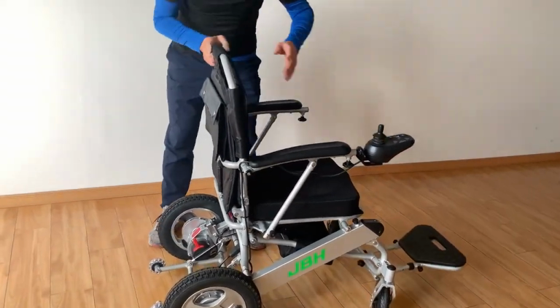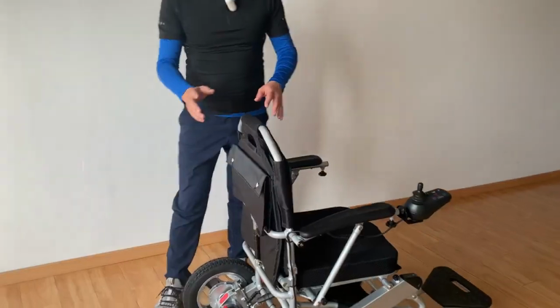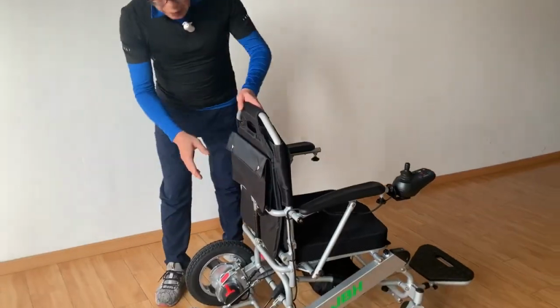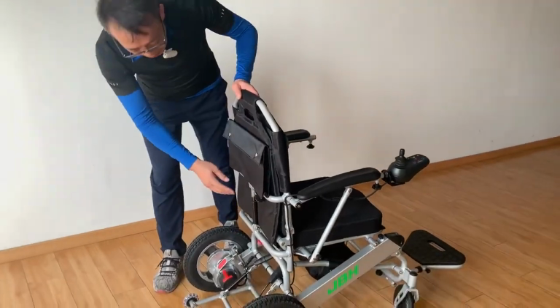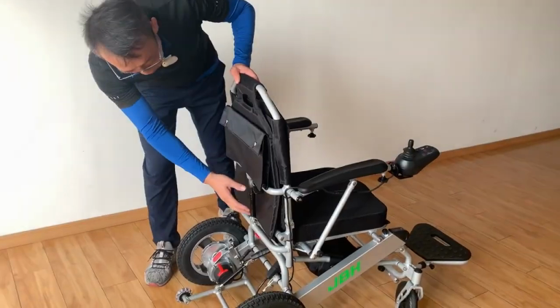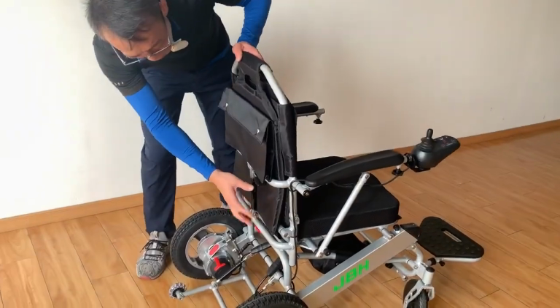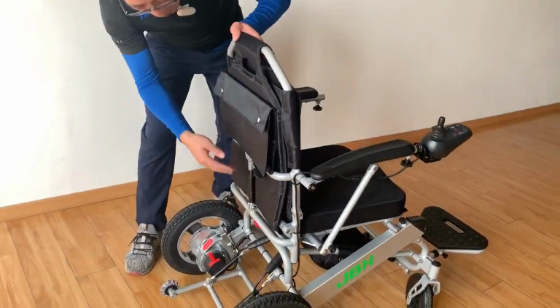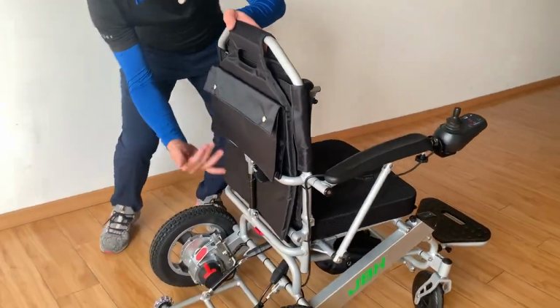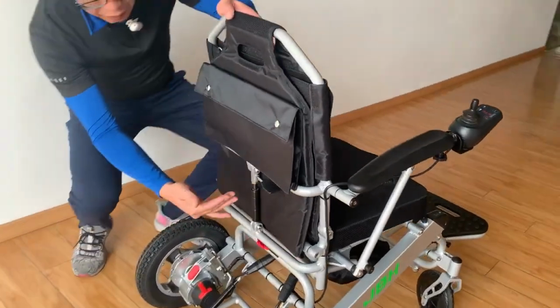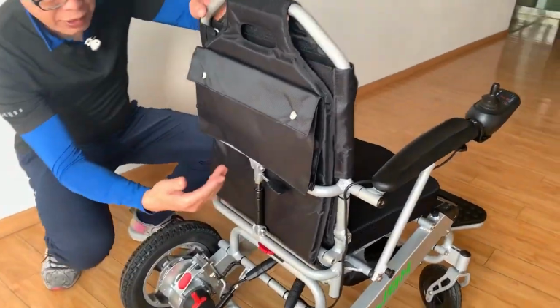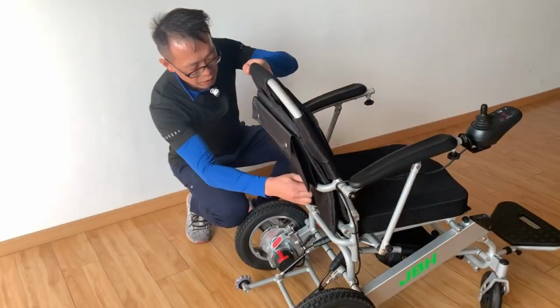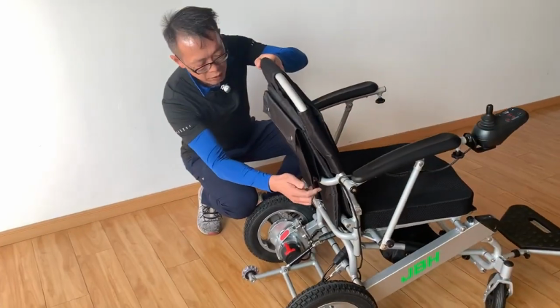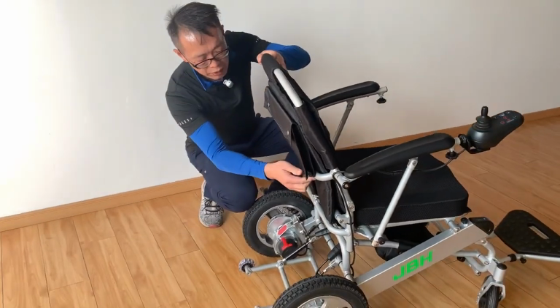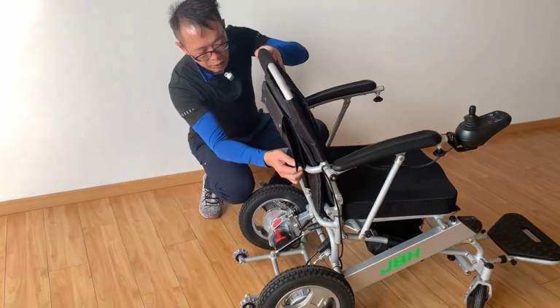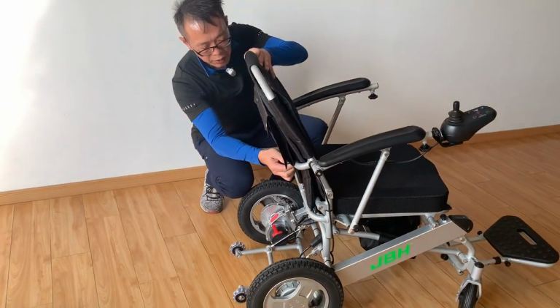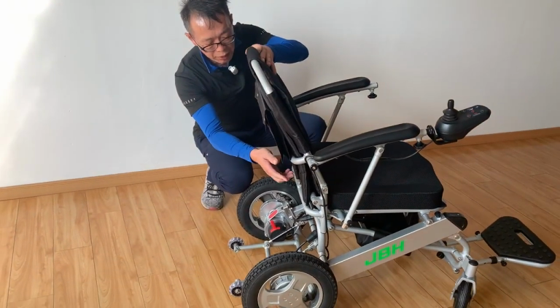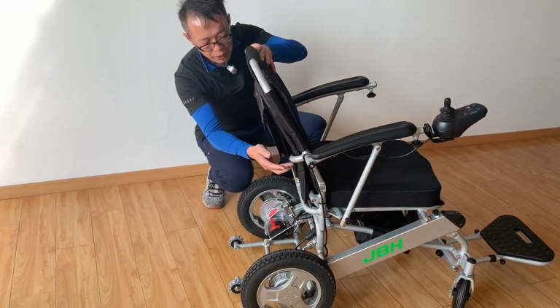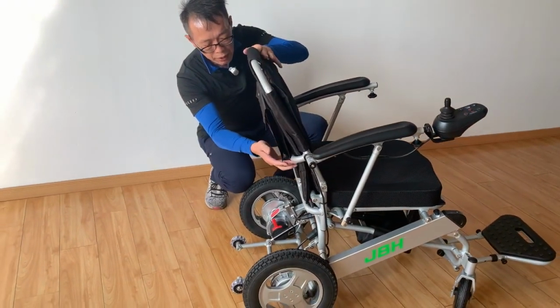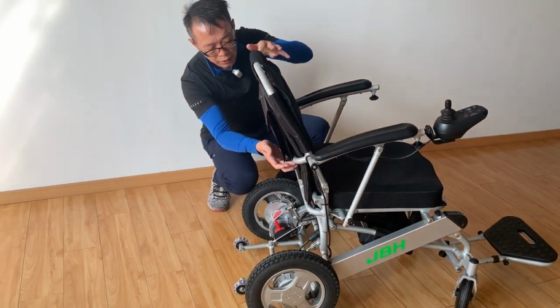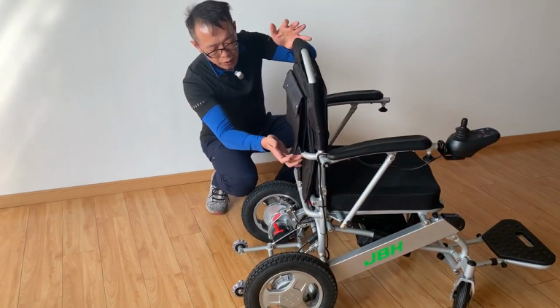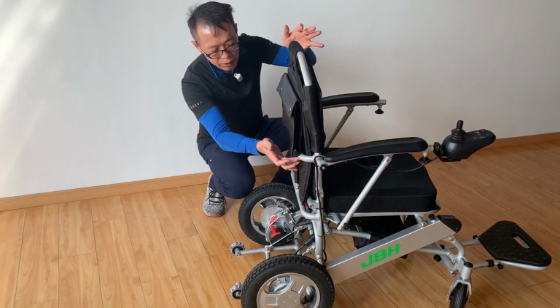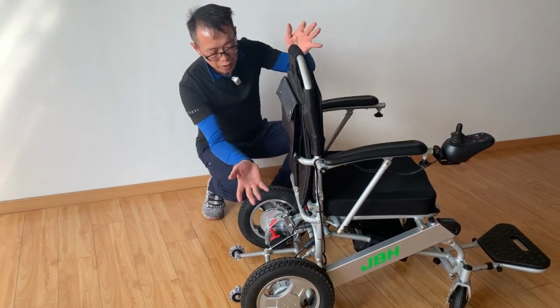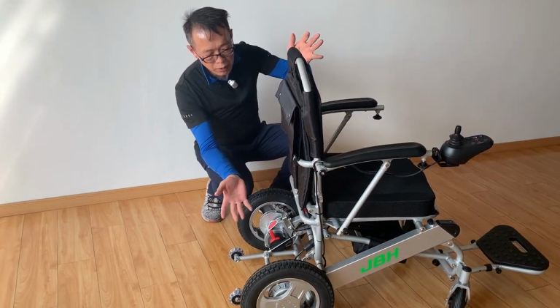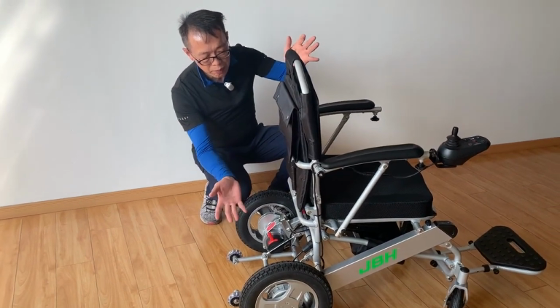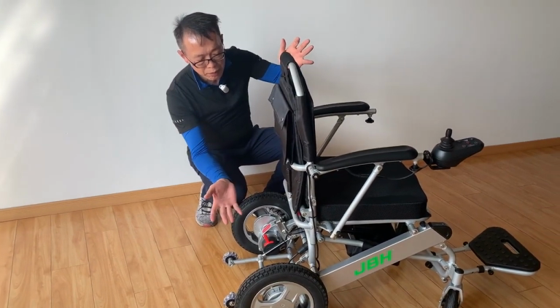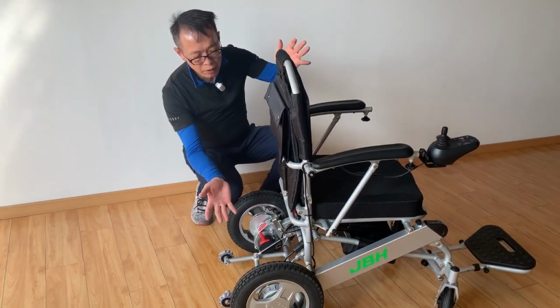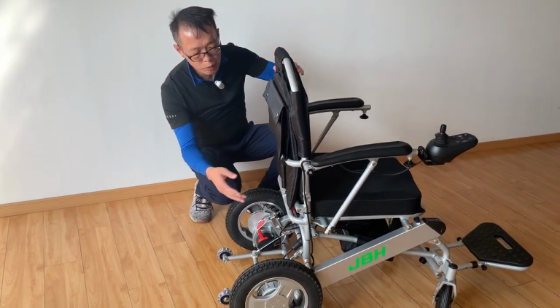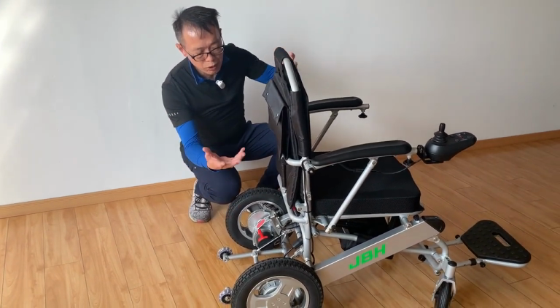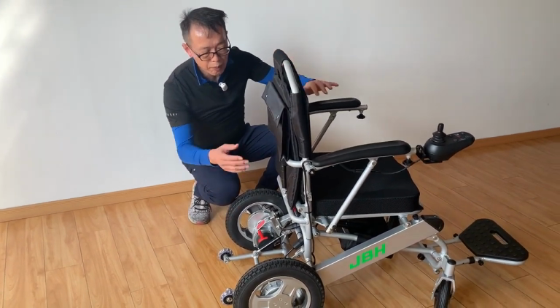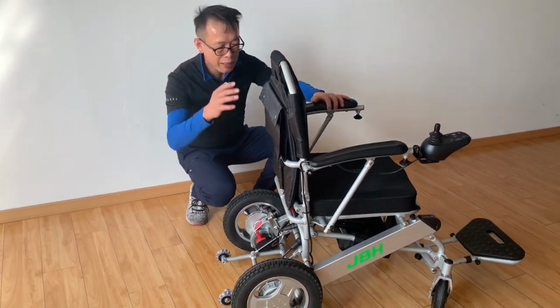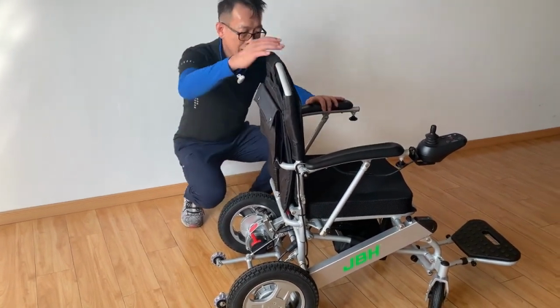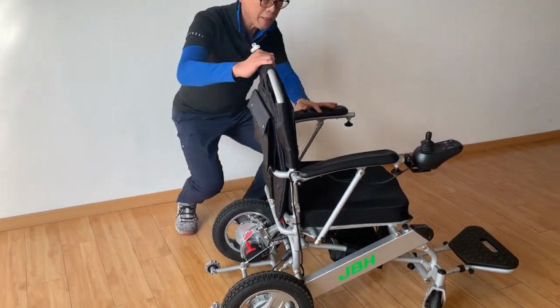The second one, you can see from here we have a gas lift design — you can stop everywhere, or you can have a one-stop switch of the backrest angle.